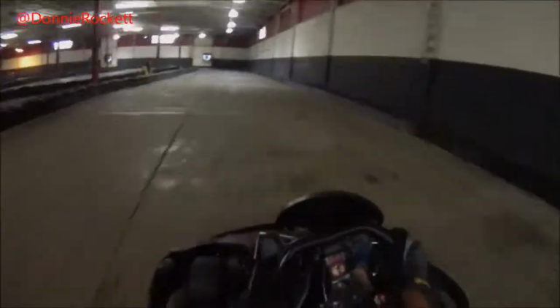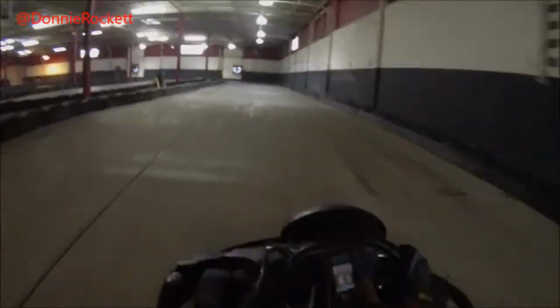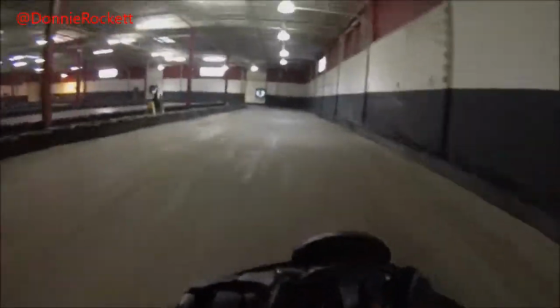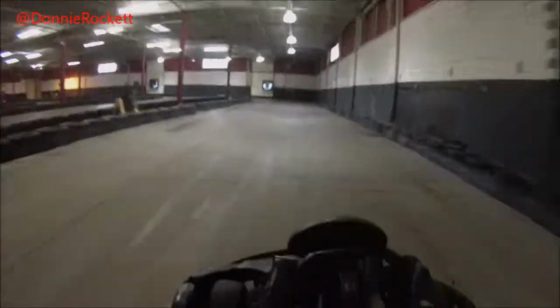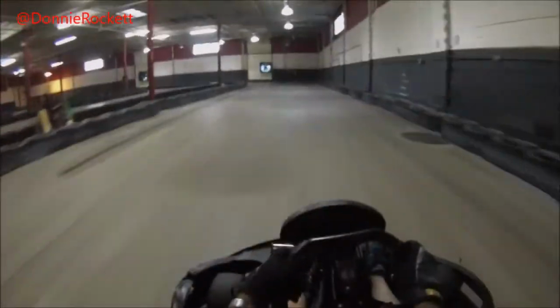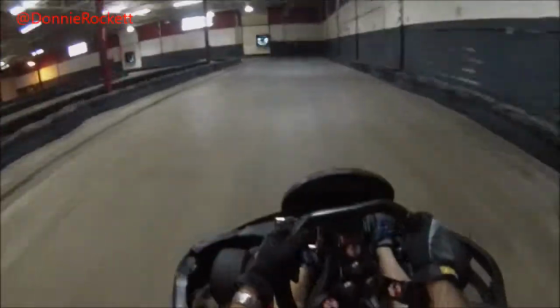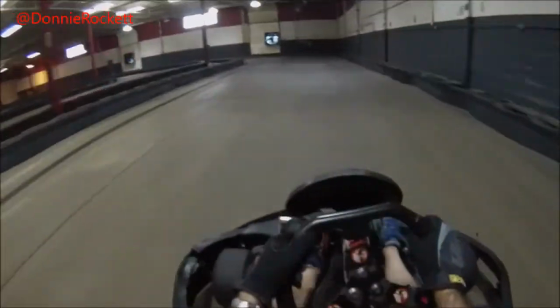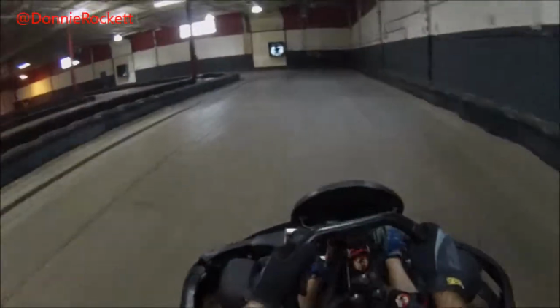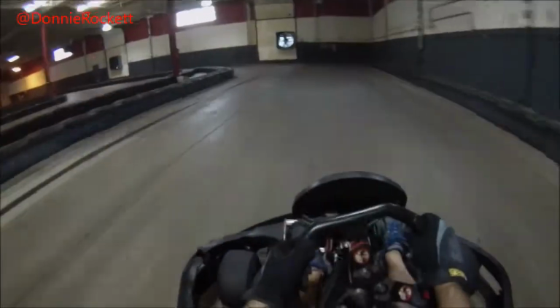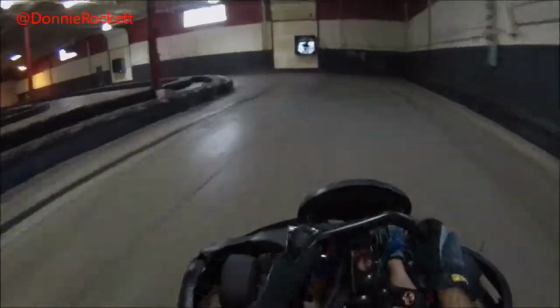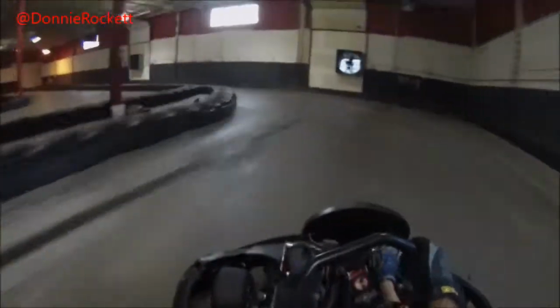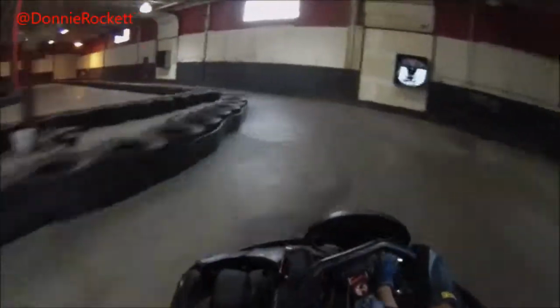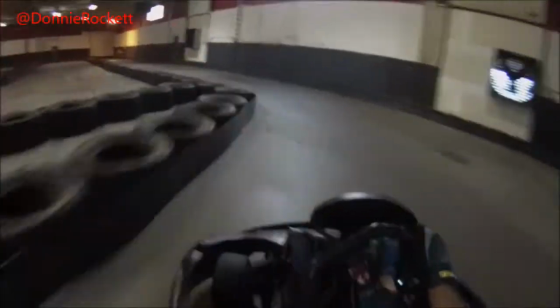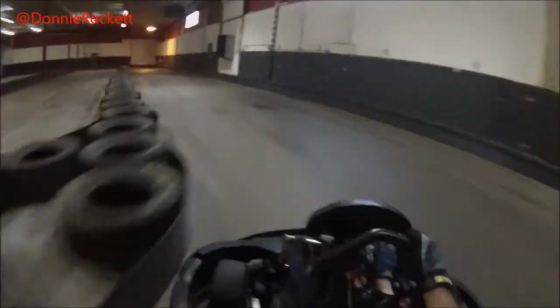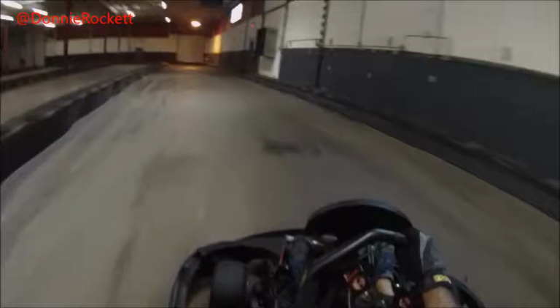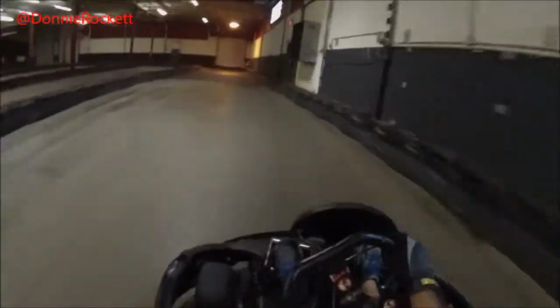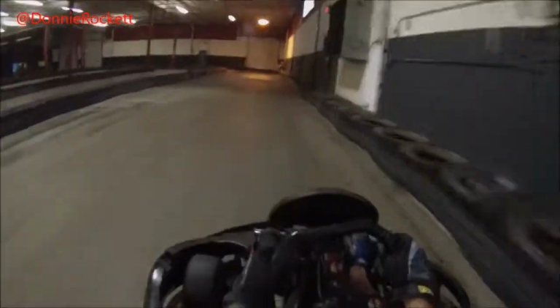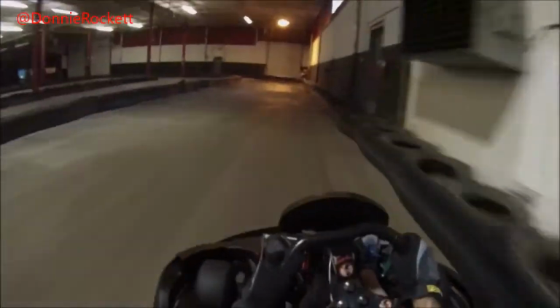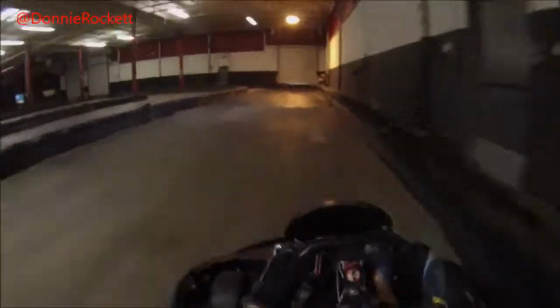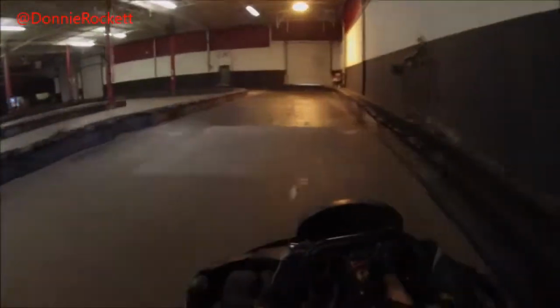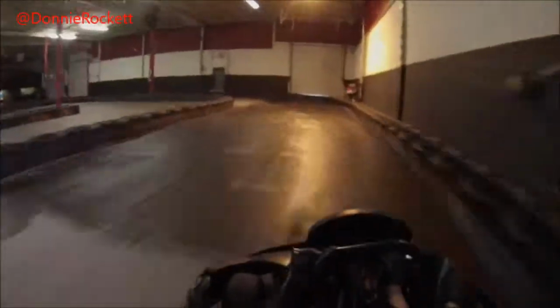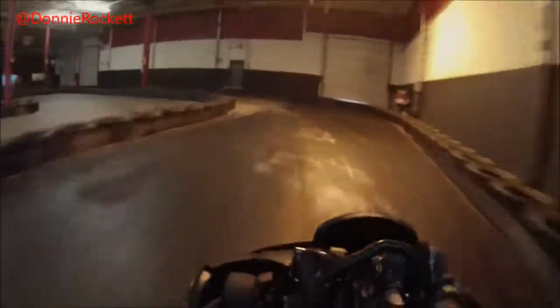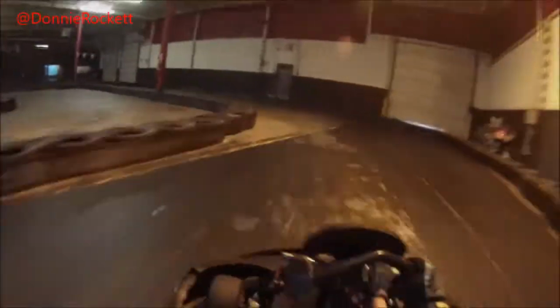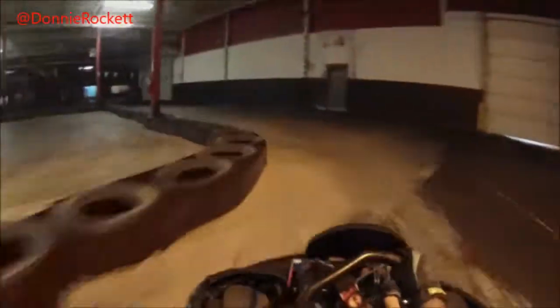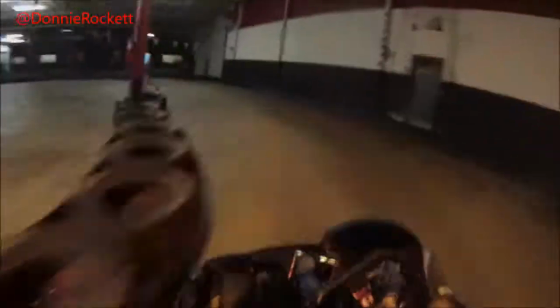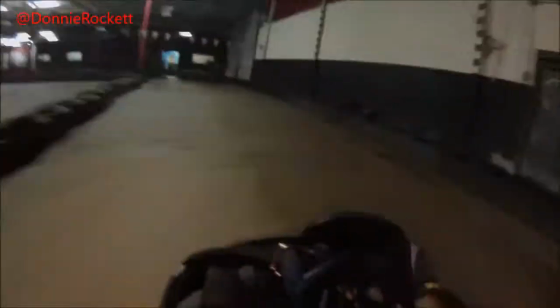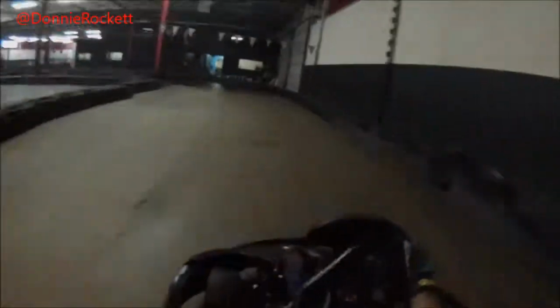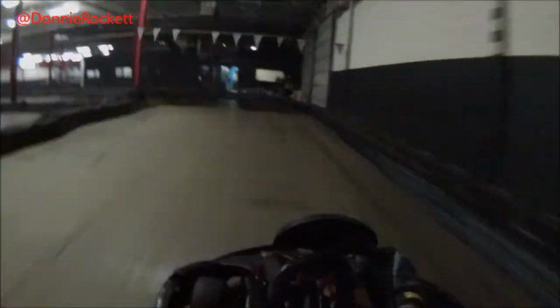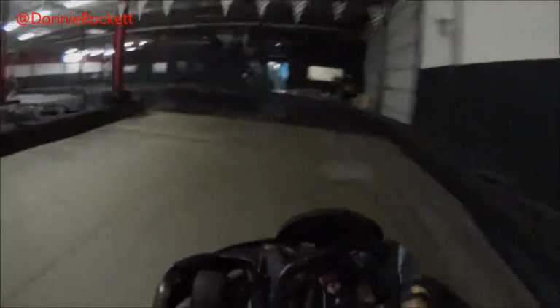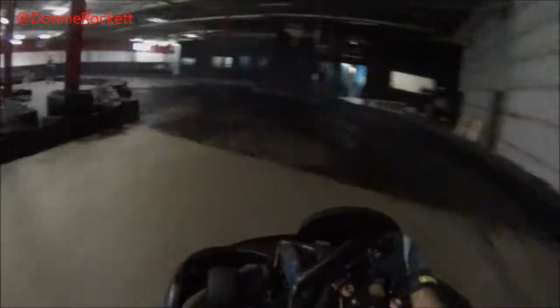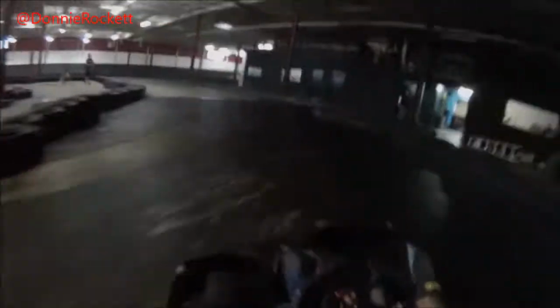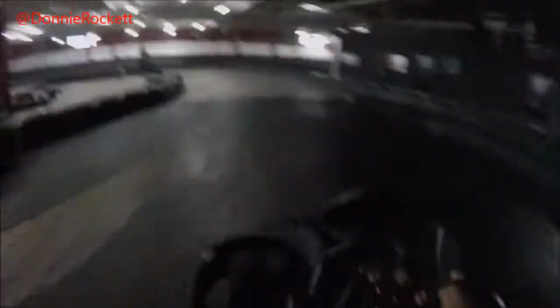One of these laps — it might have been the one we just saw right there — is my 23.843 lap. So it's in here somewhere.